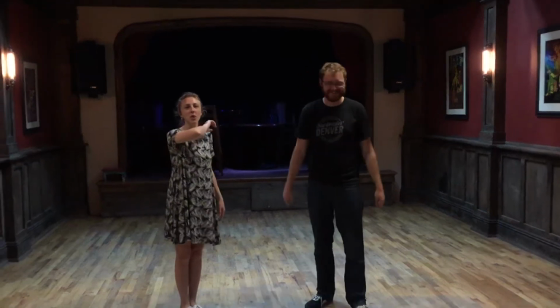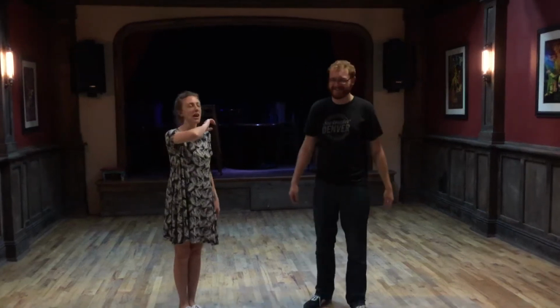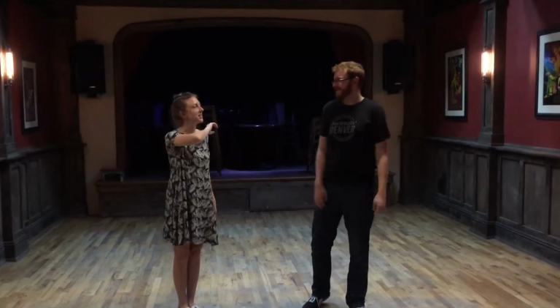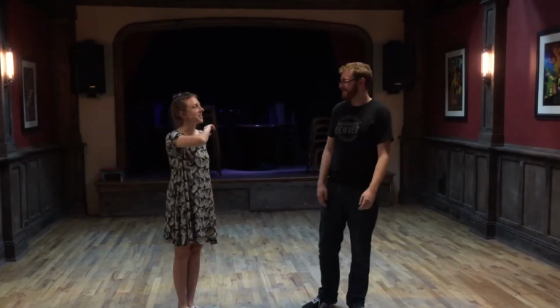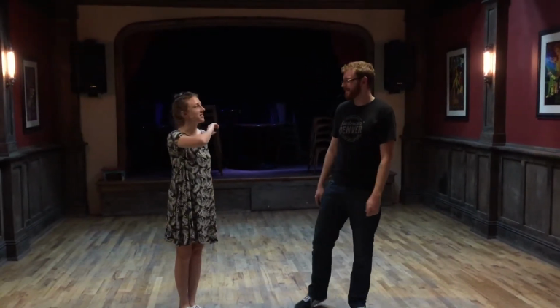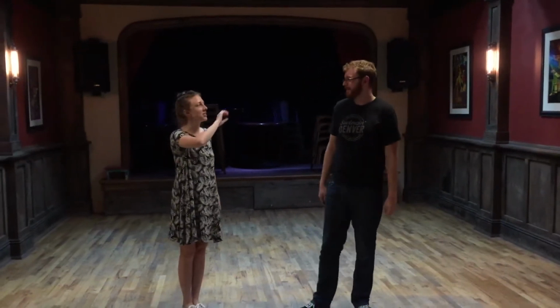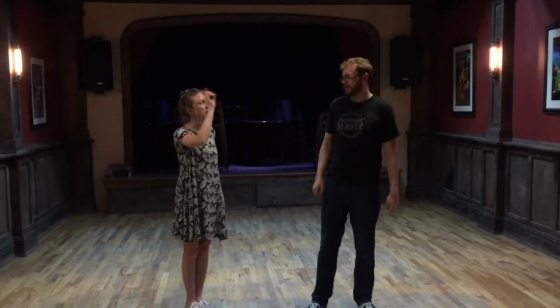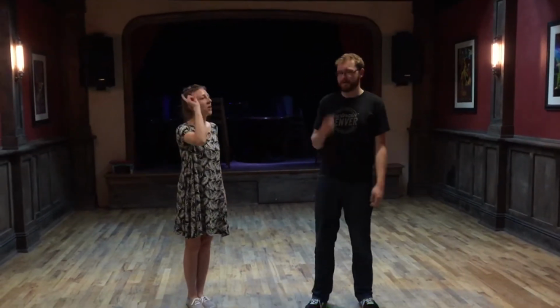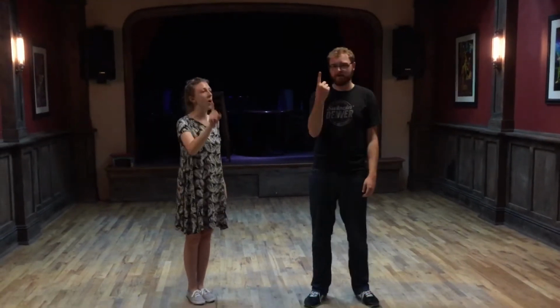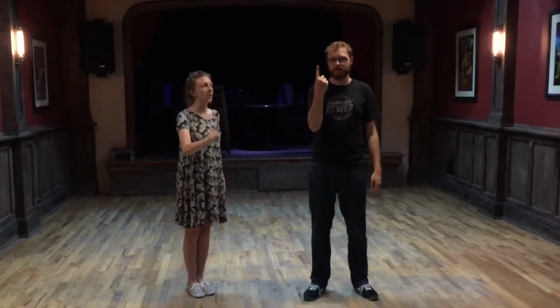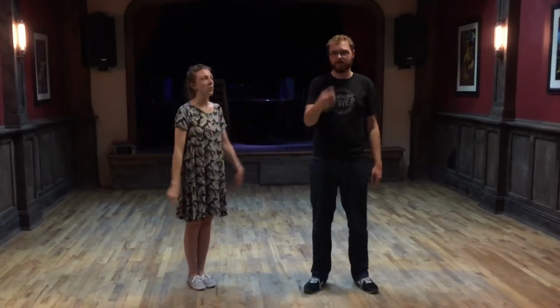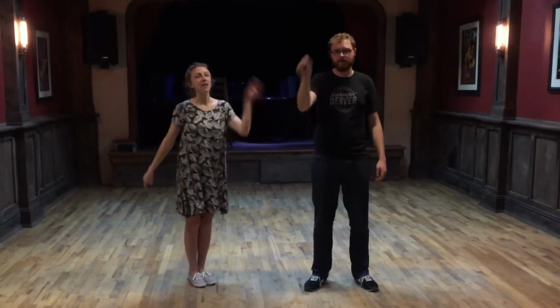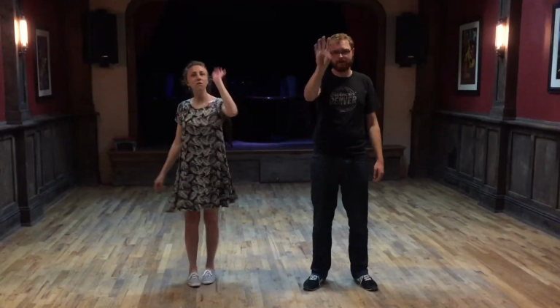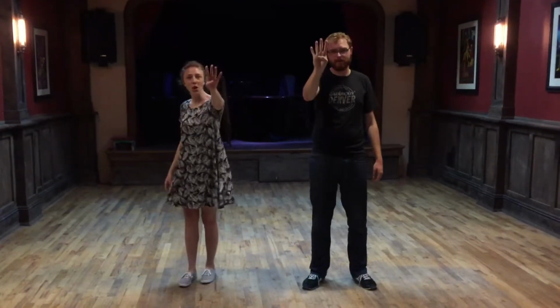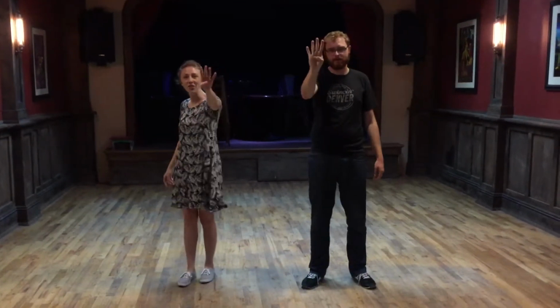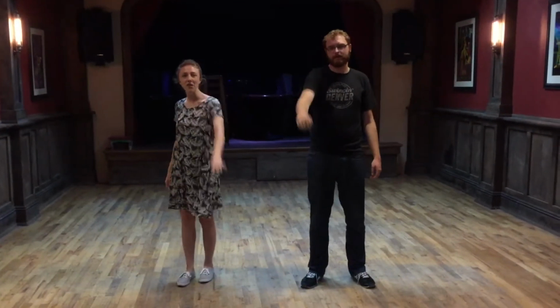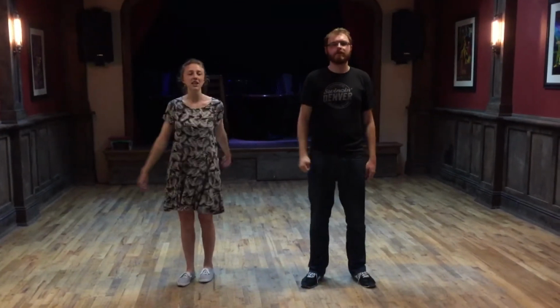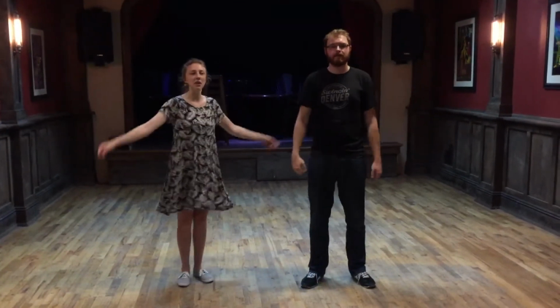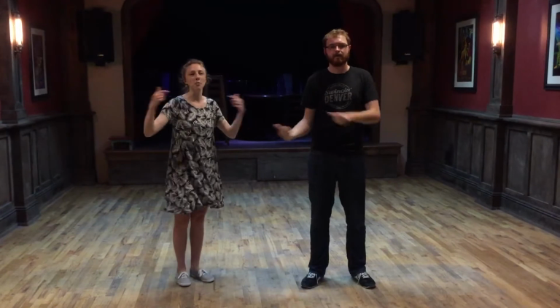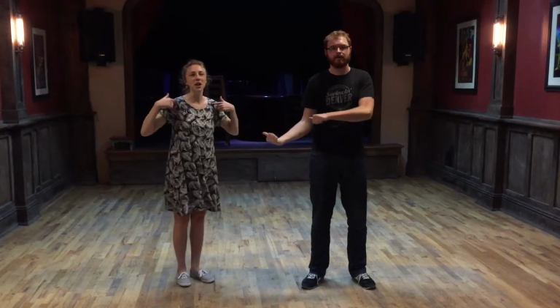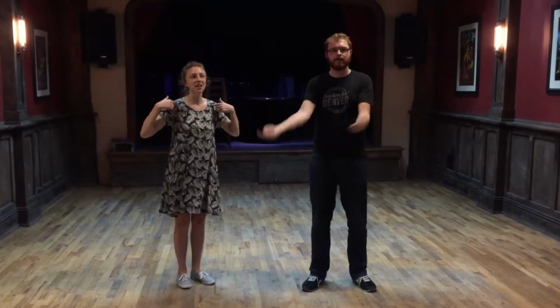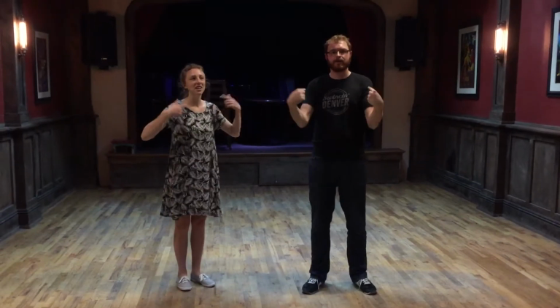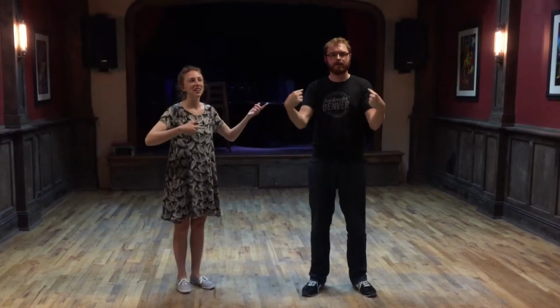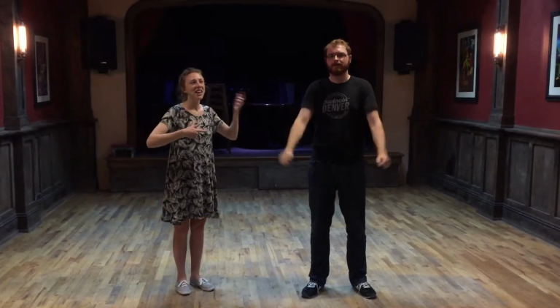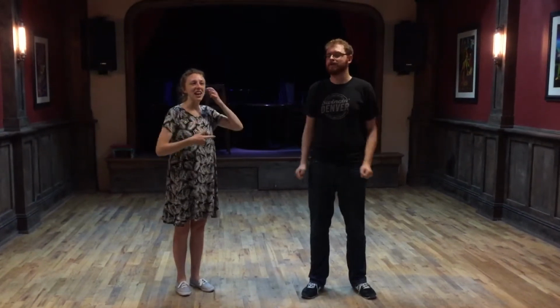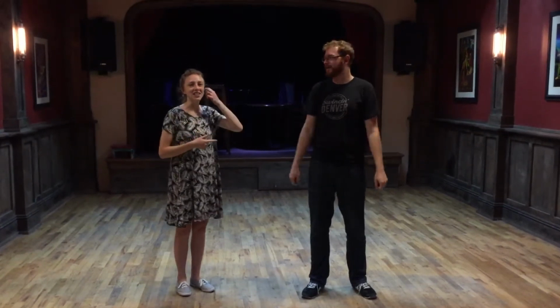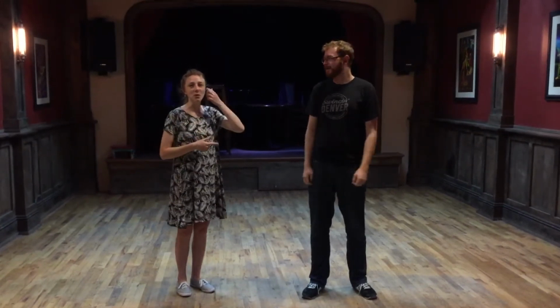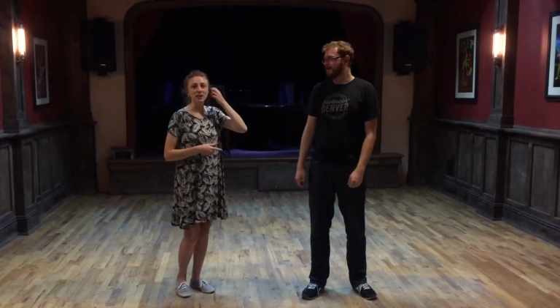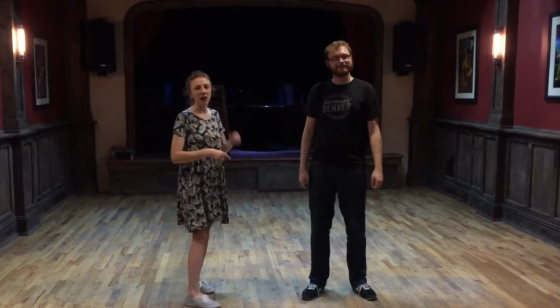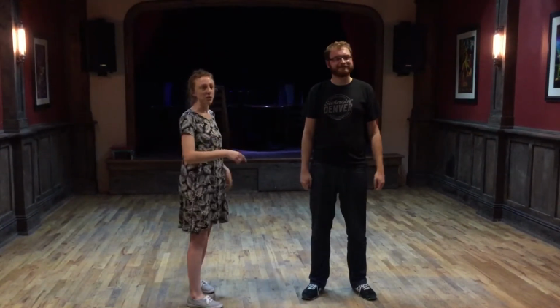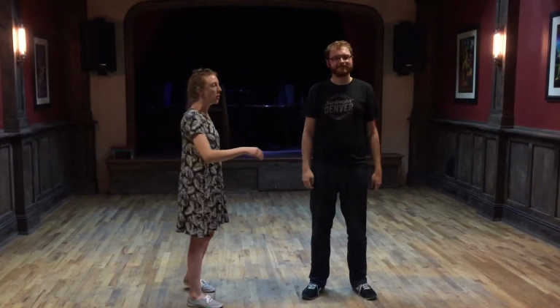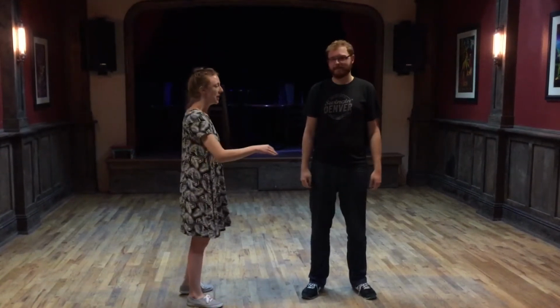Alright, so this is Swing 1, week 4 at the Arbada Tavern. I'm Brianna, Jake, and today we do swing outs from open.